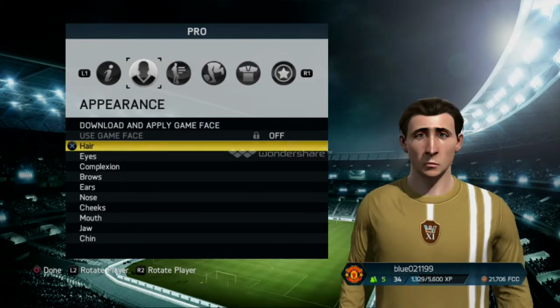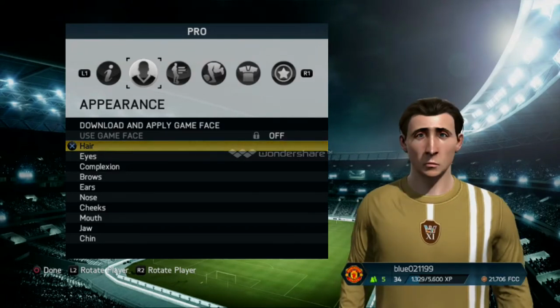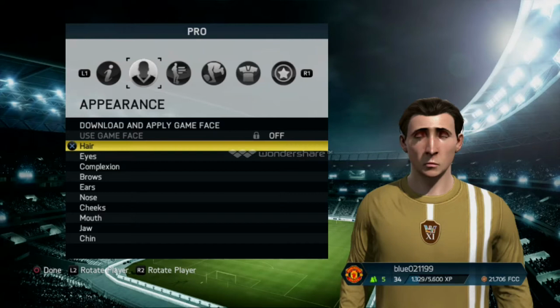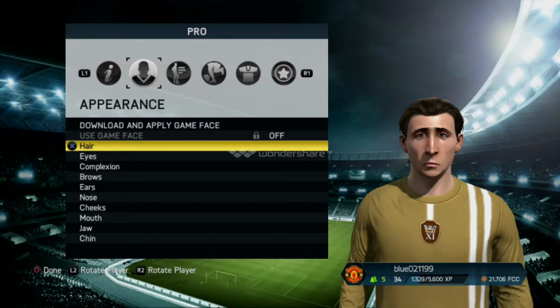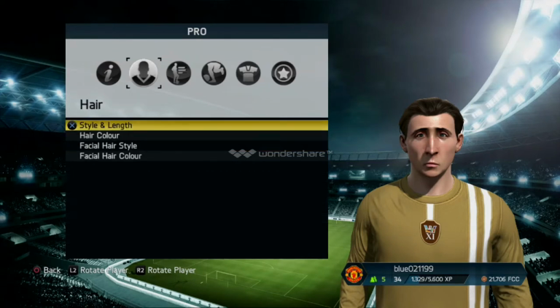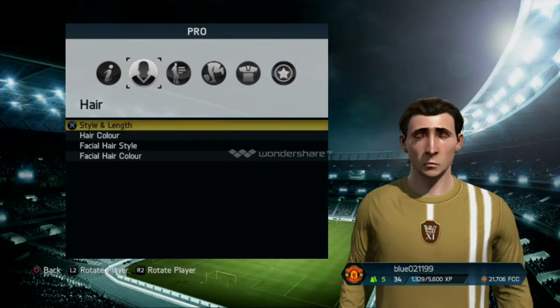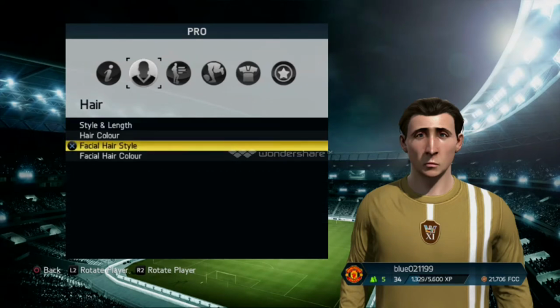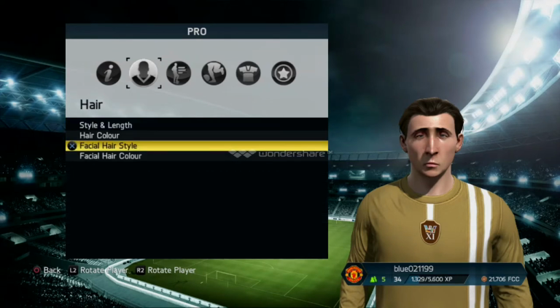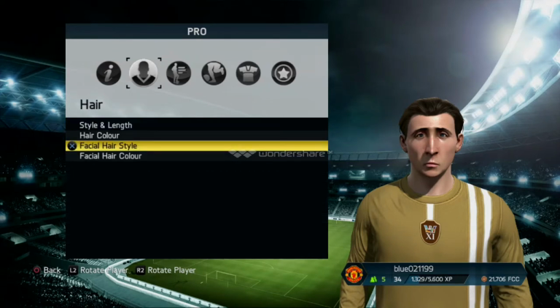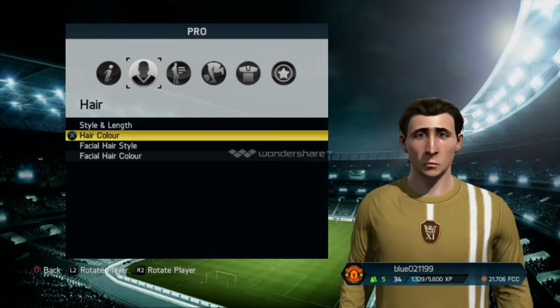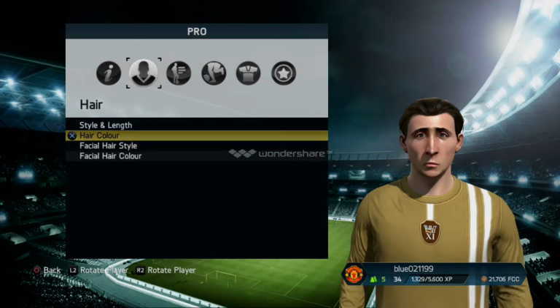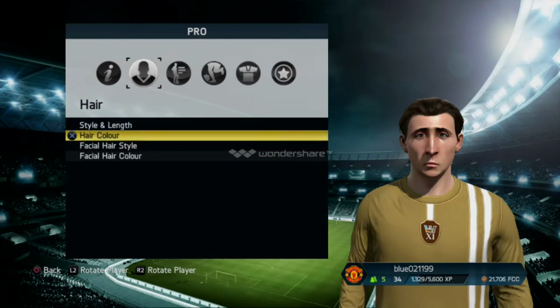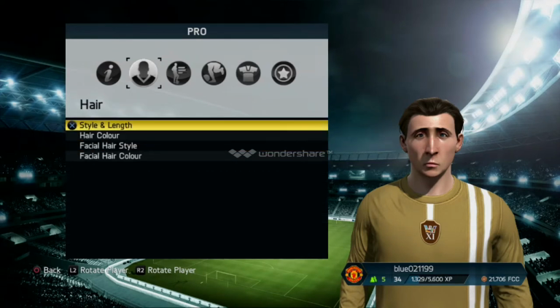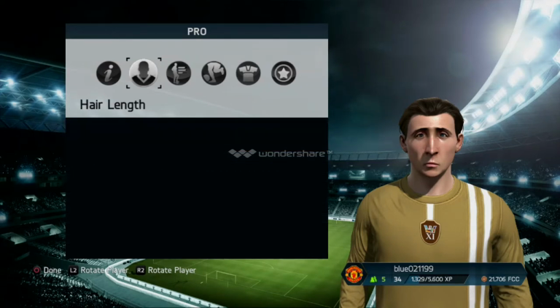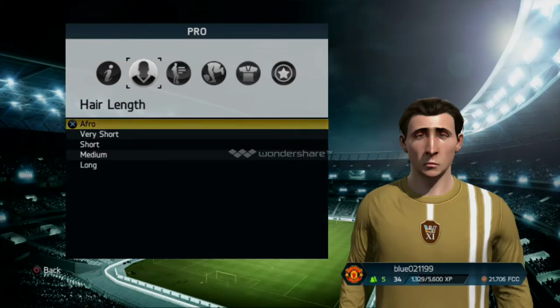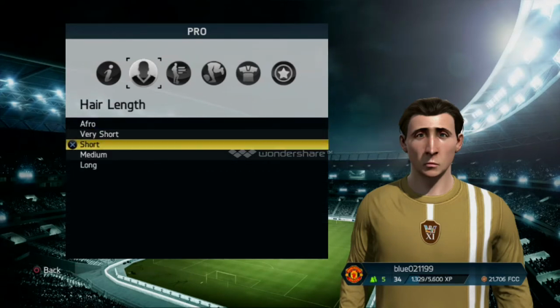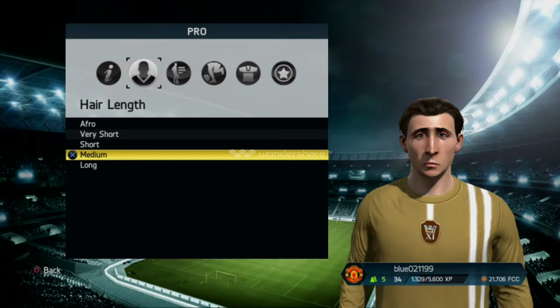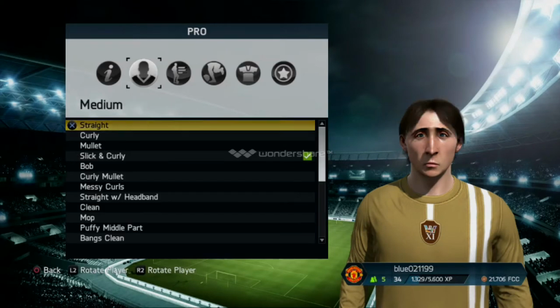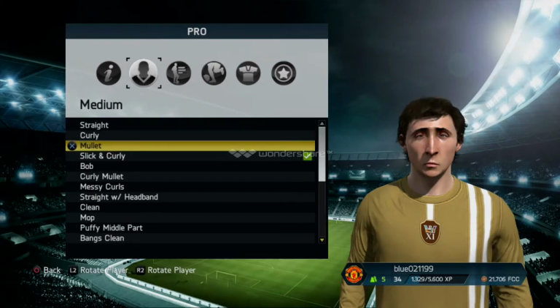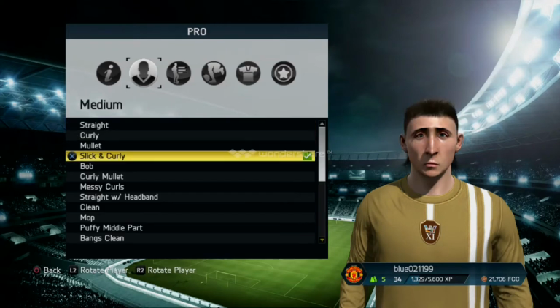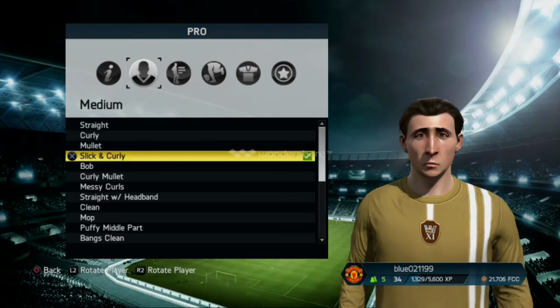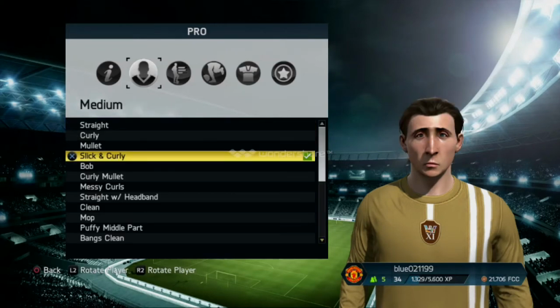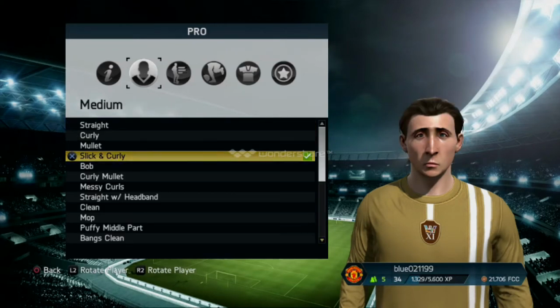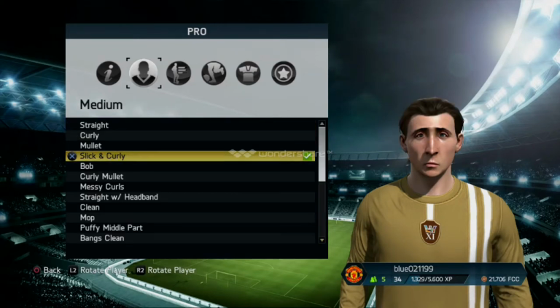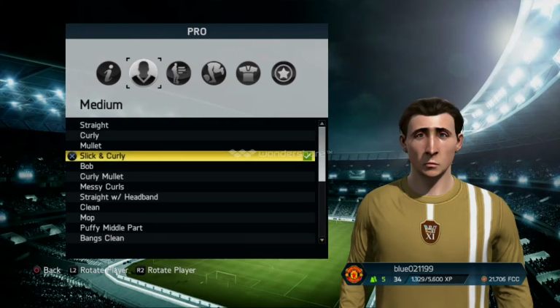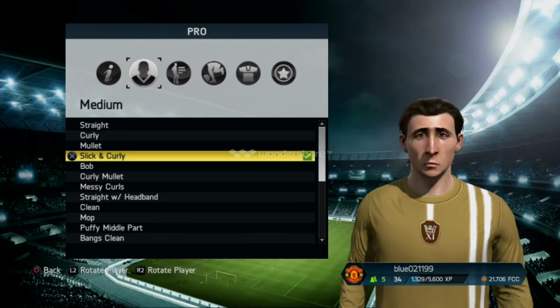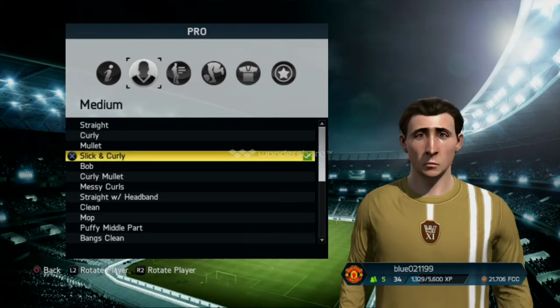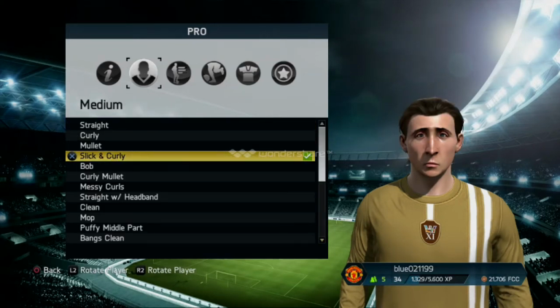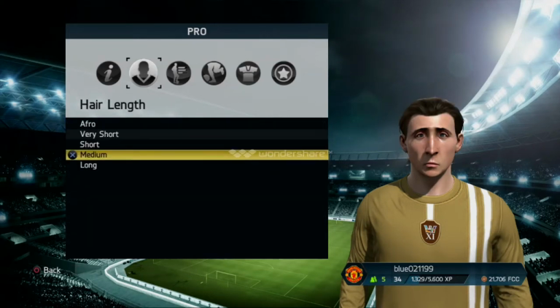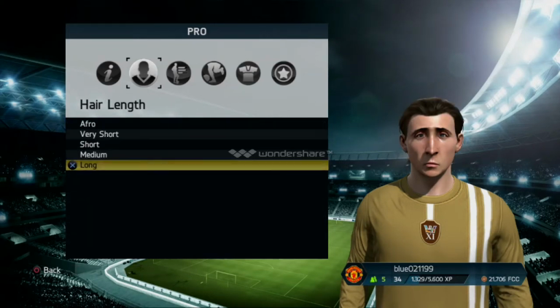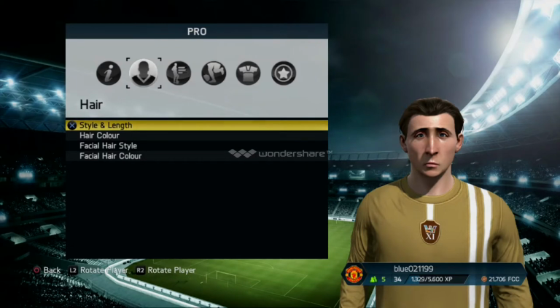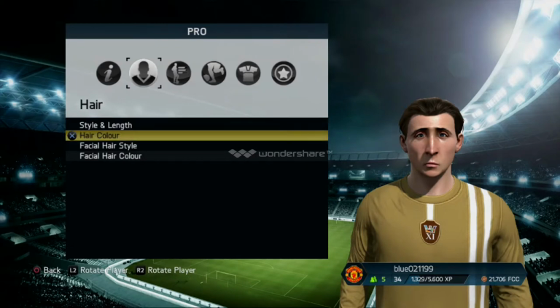So what you've got to do is go to your hair first of all, go to facial — no facial hair. Stellar lane first, medium, and go to slick and curly. Make sure we get out of that. Make your hair colour brown.